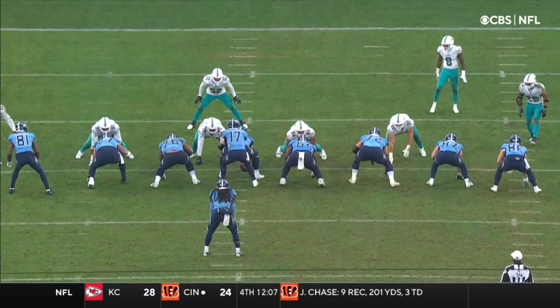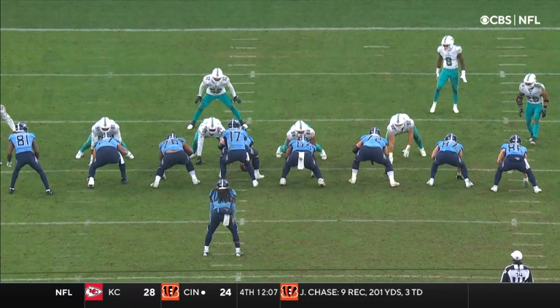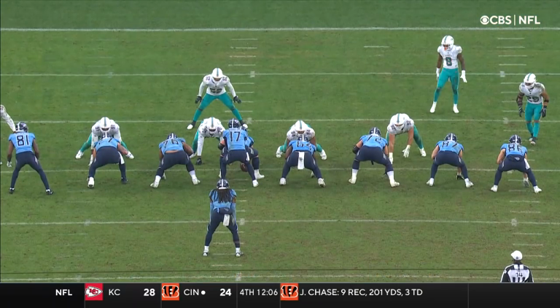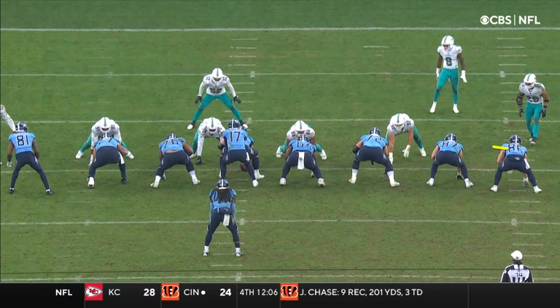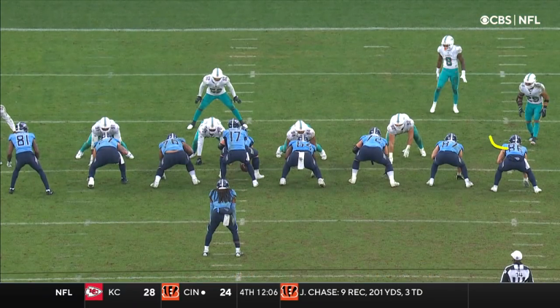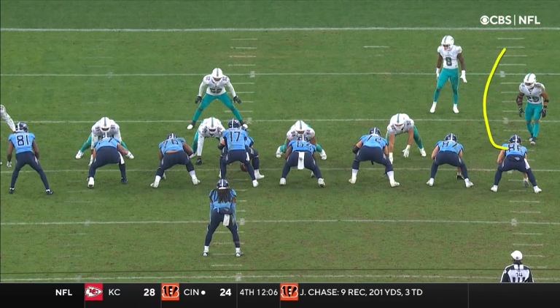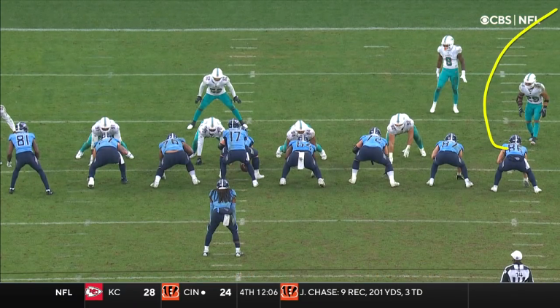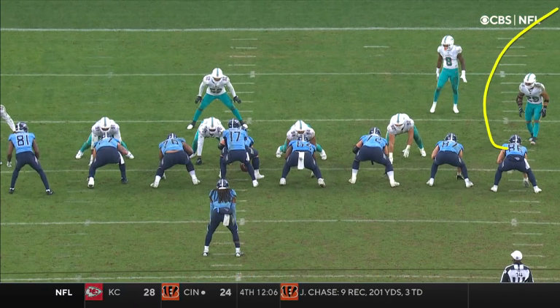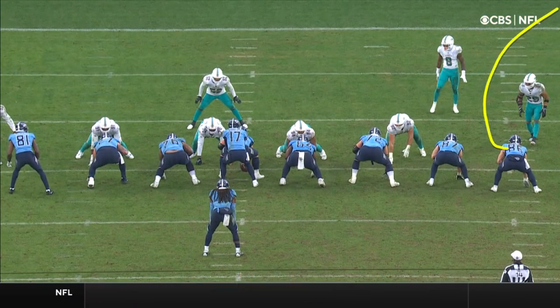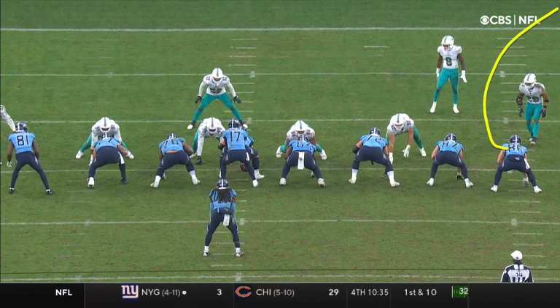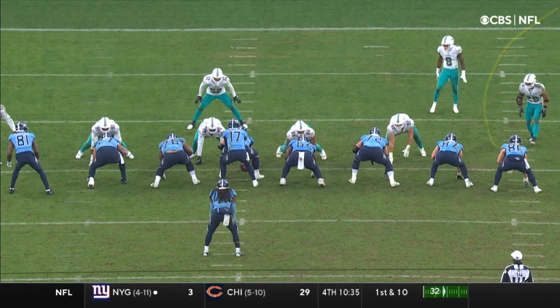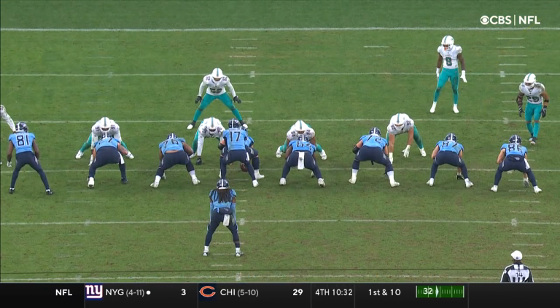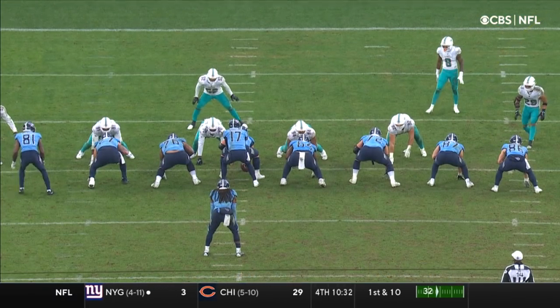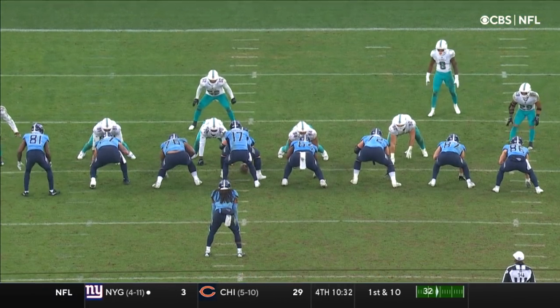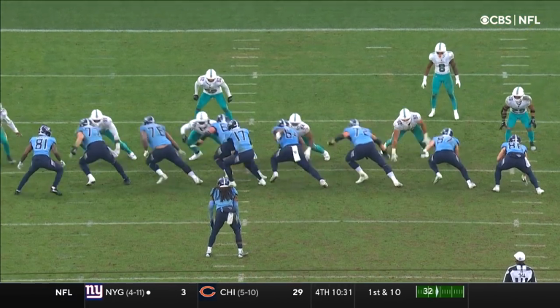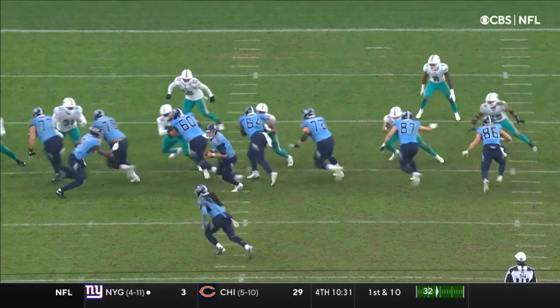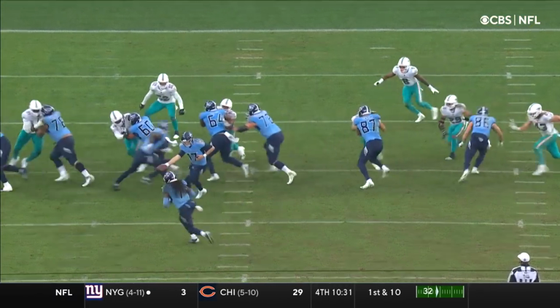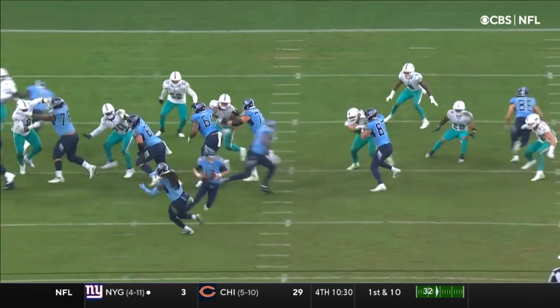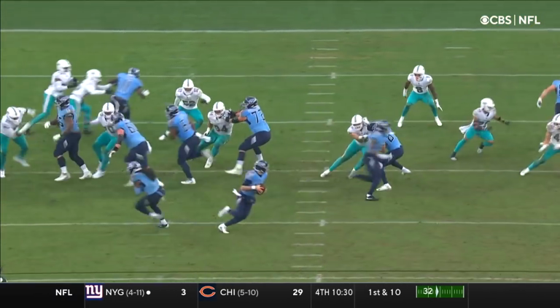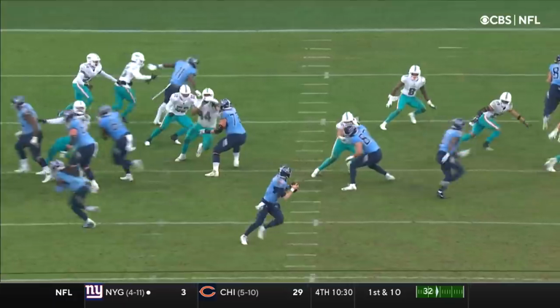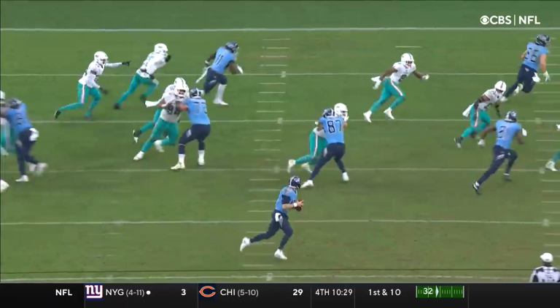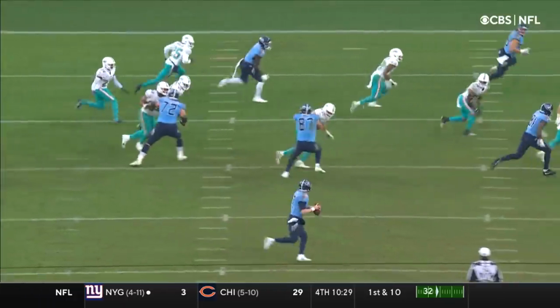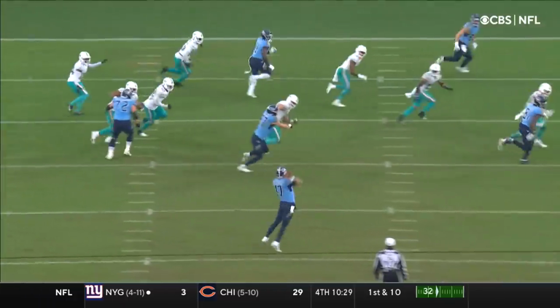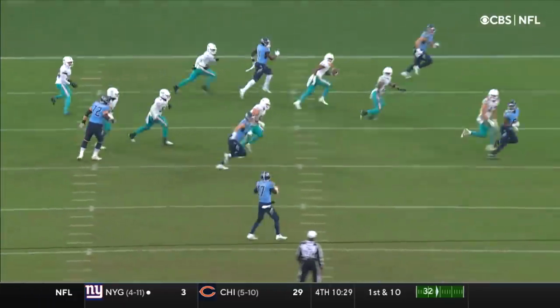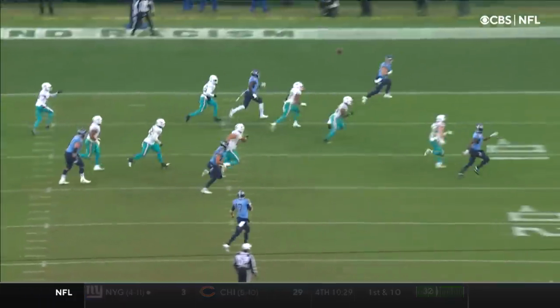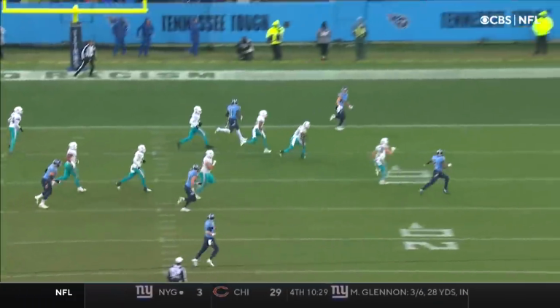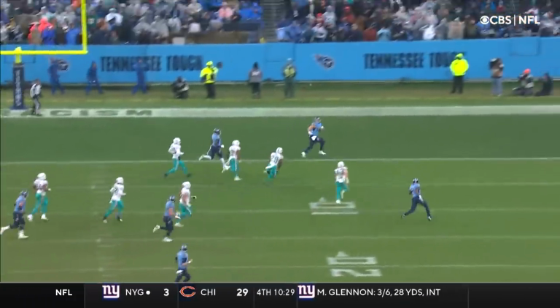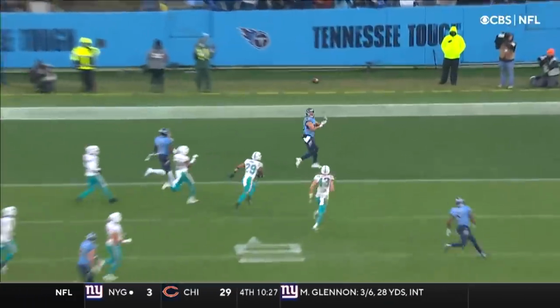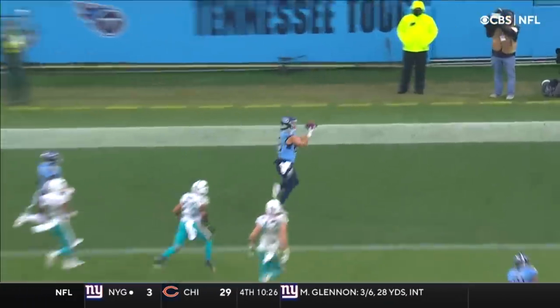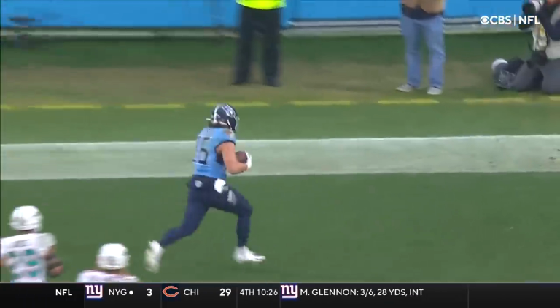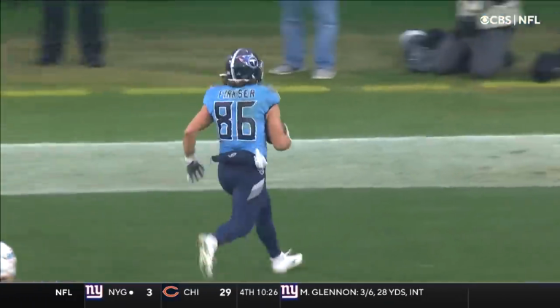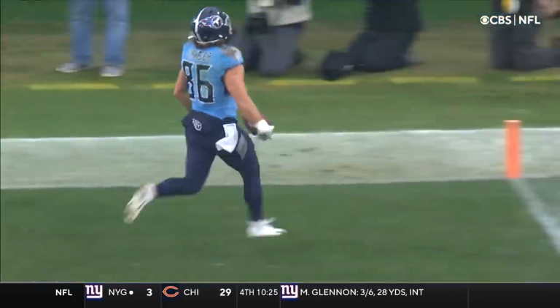He doesn't really even have to do much. He just goes and releases to the corner. Watch as the defense comes up and they bite on the play fake, and then they see the underneath — forgetting what's going on behind them.